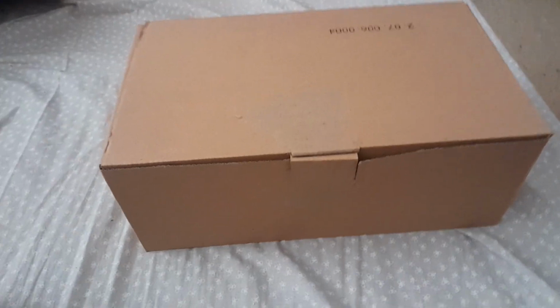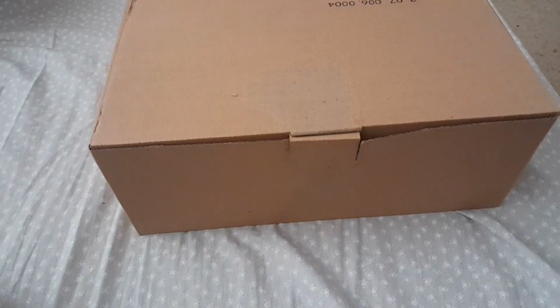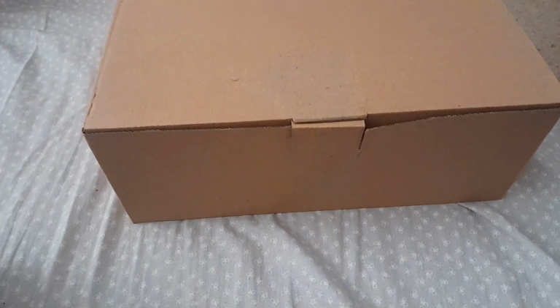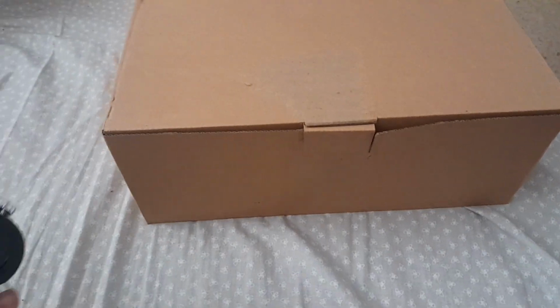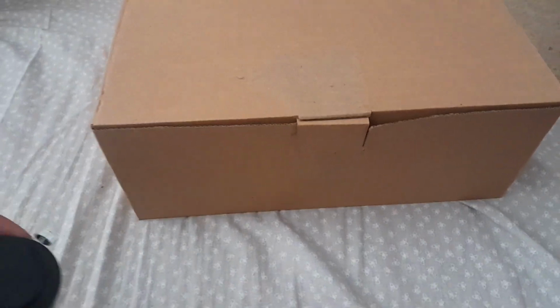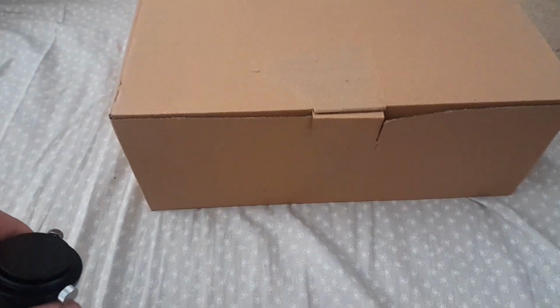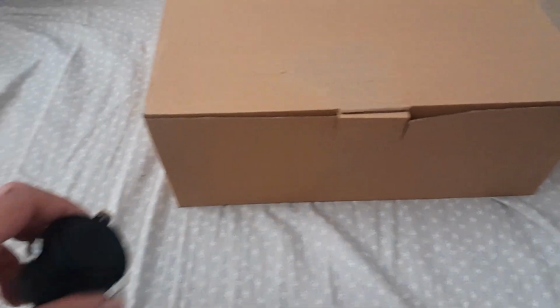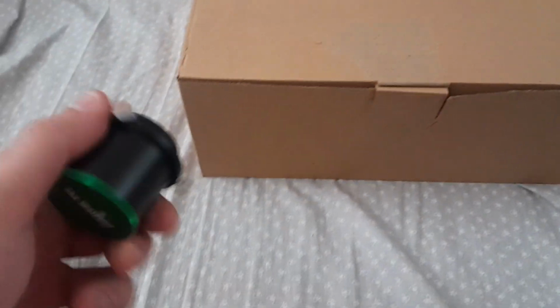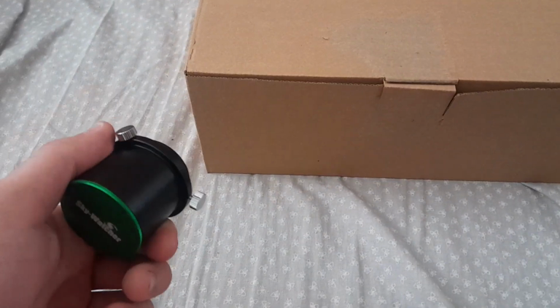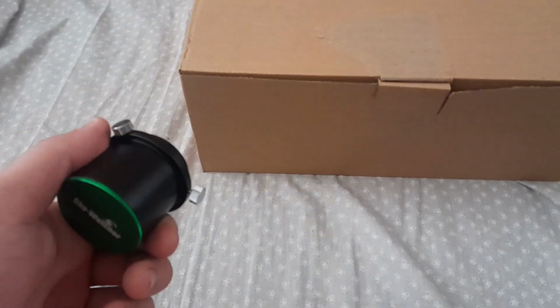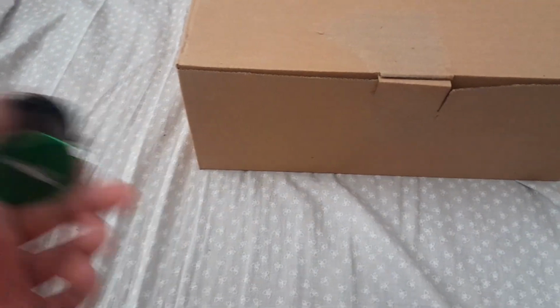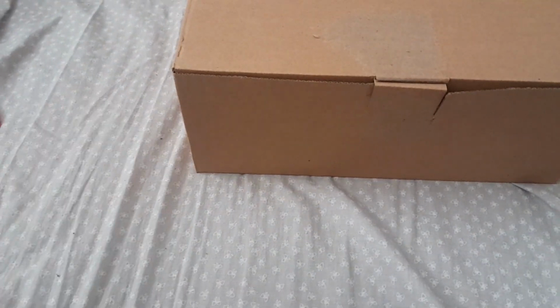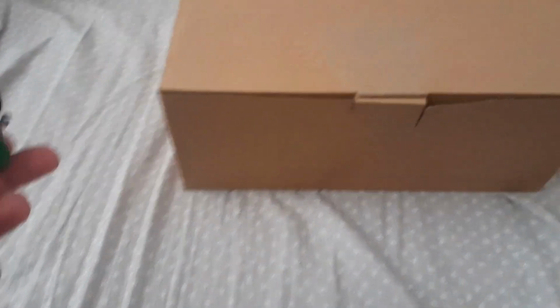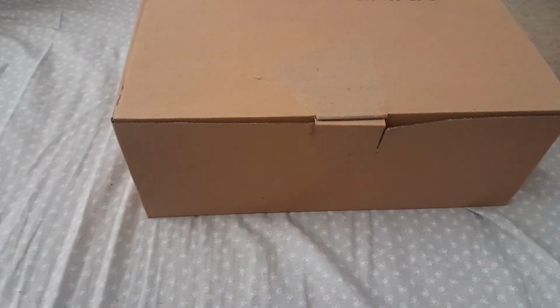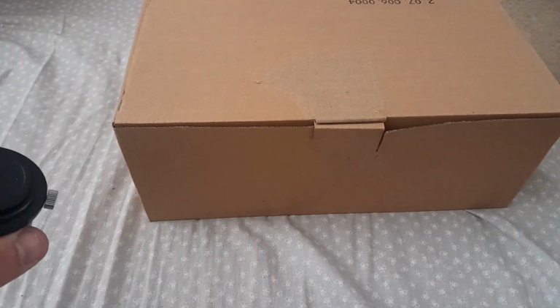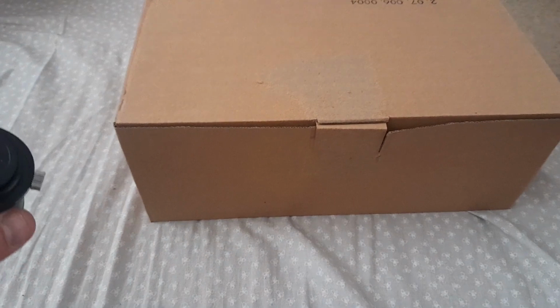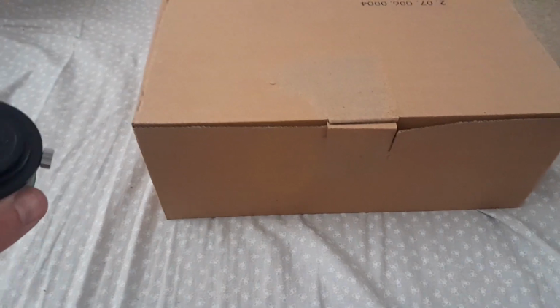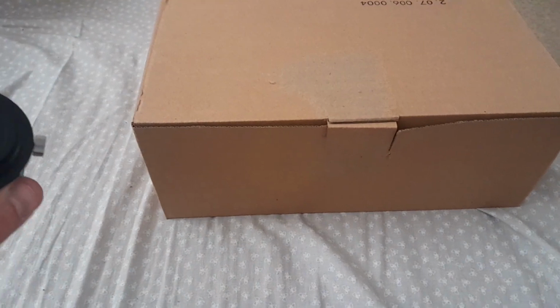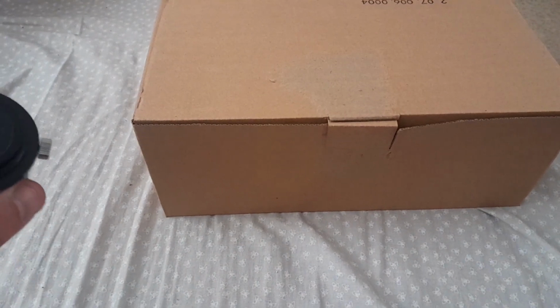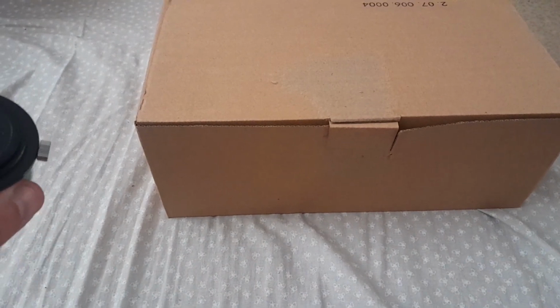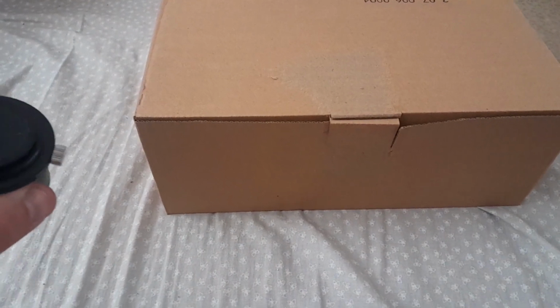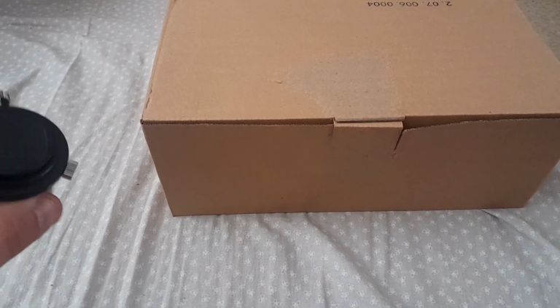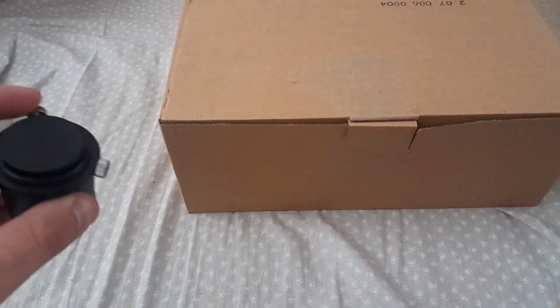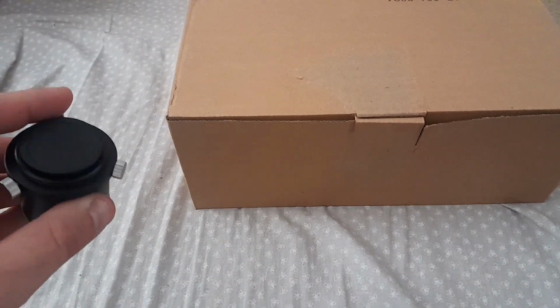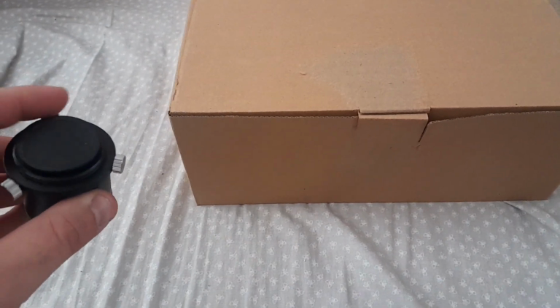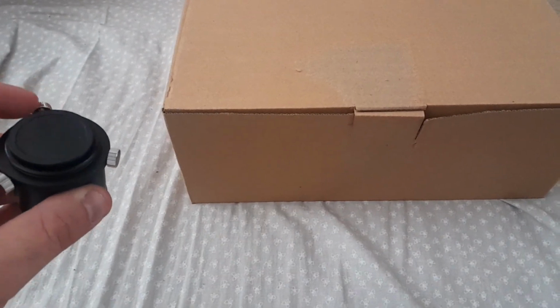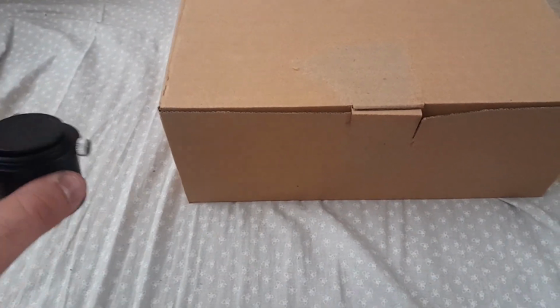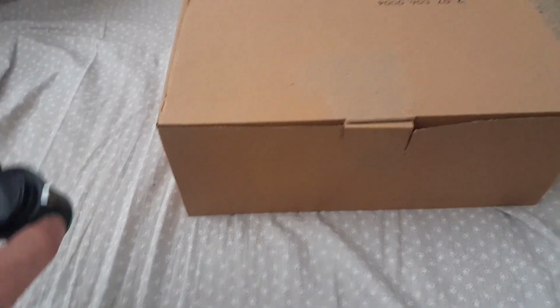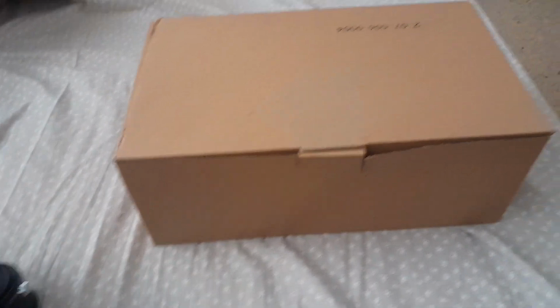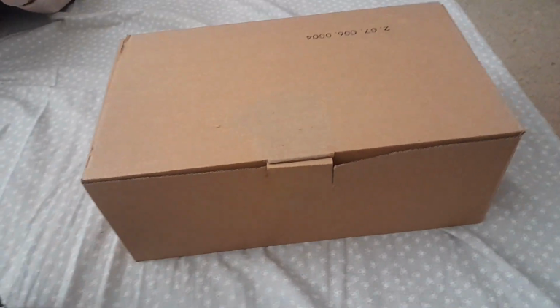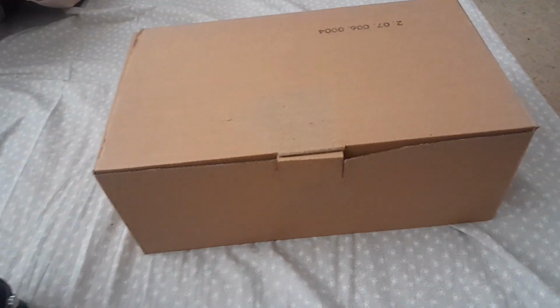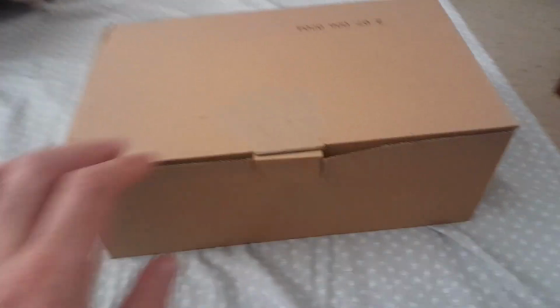Hi guys, so recently as you know I have bought a new refractor telescope, the Skywatcher Evoguide 50D.